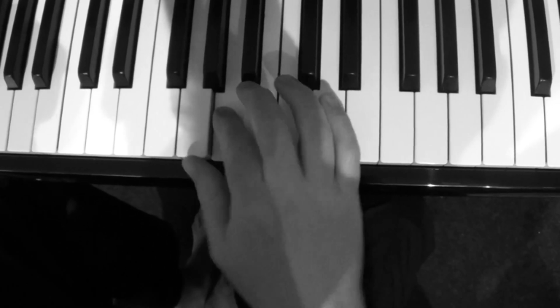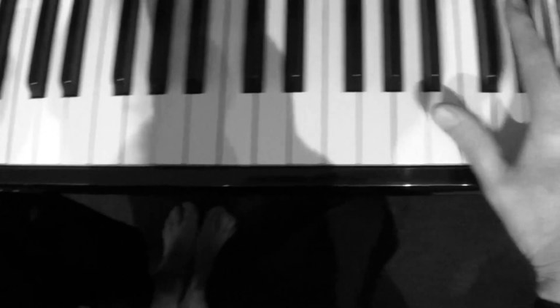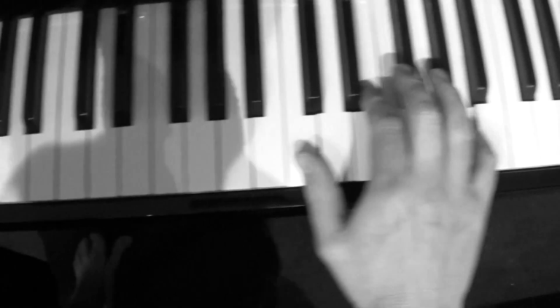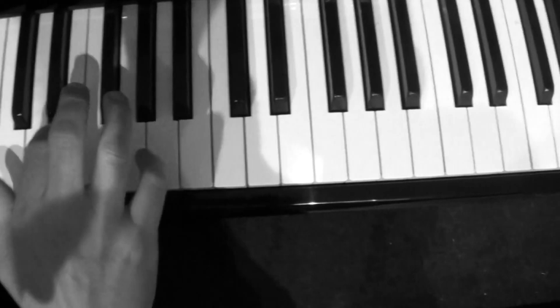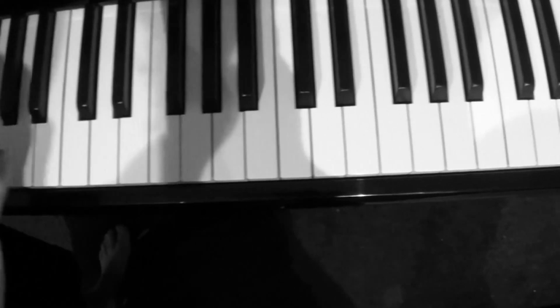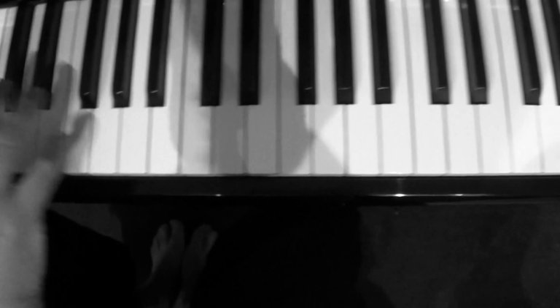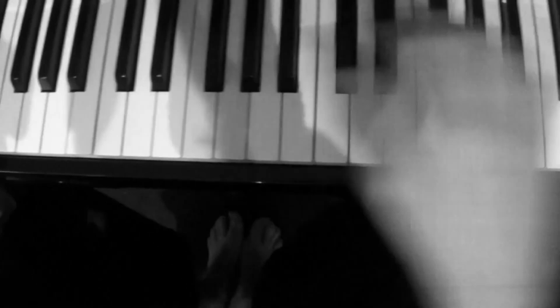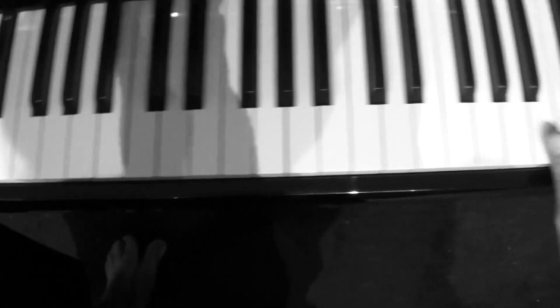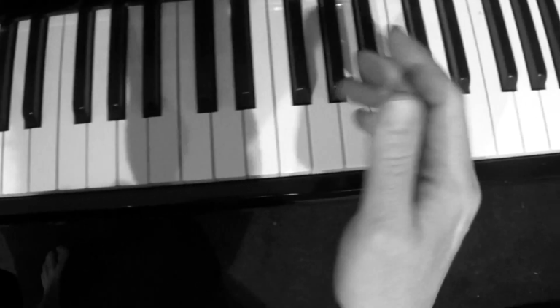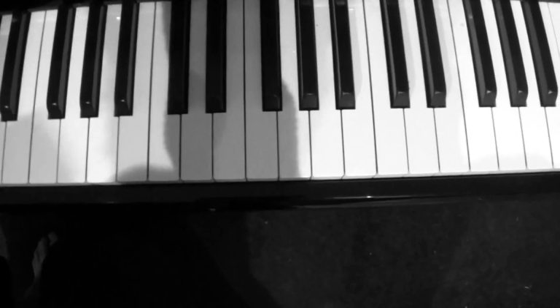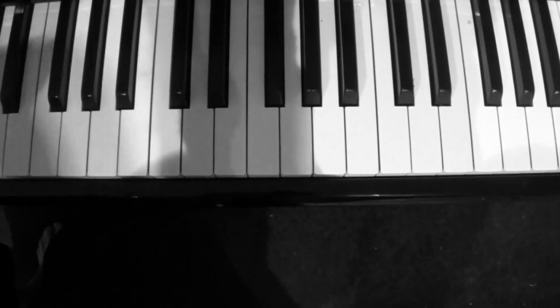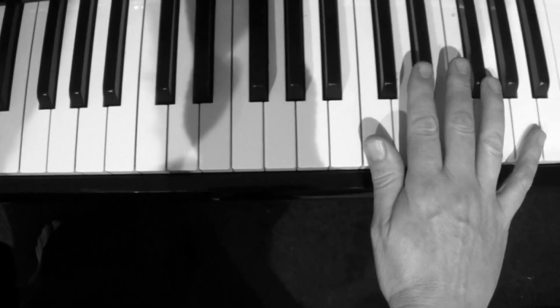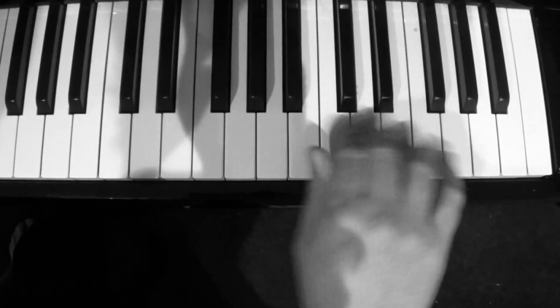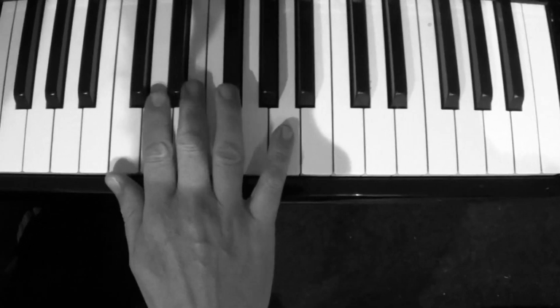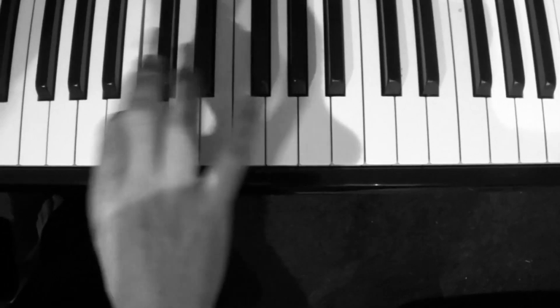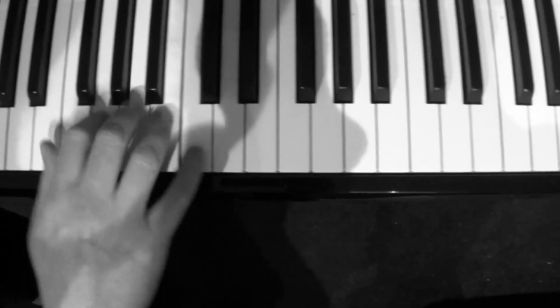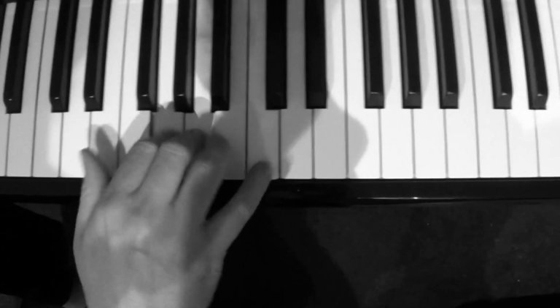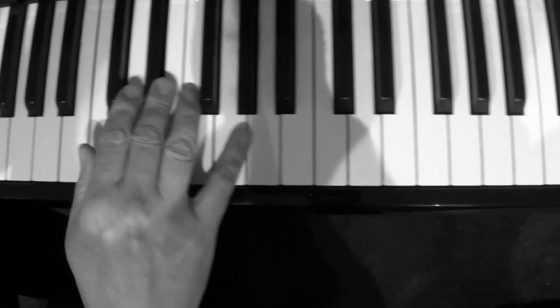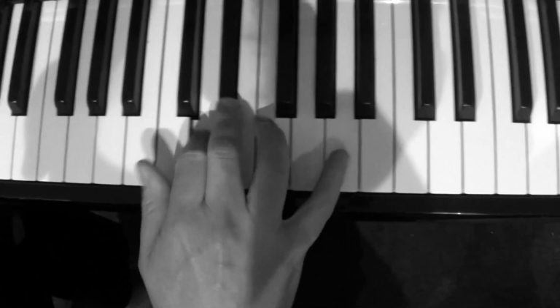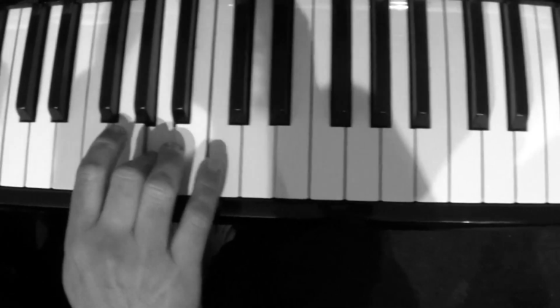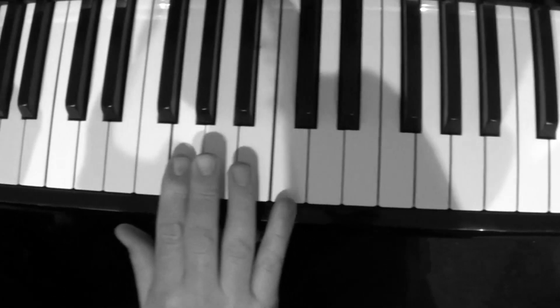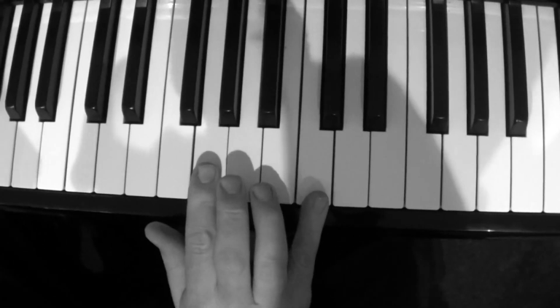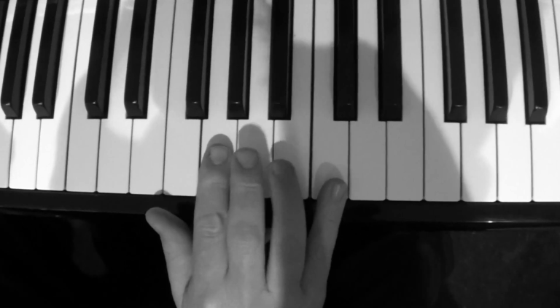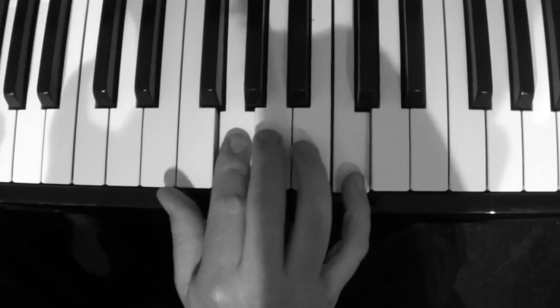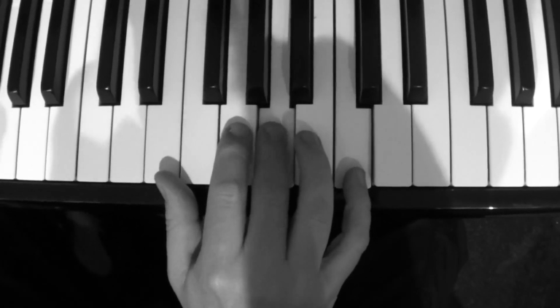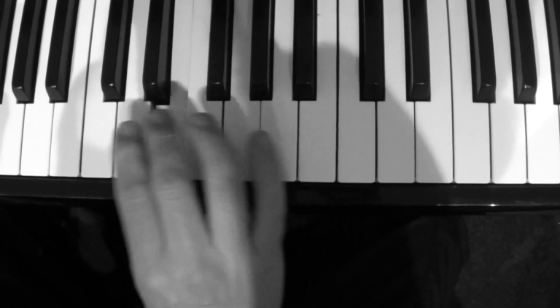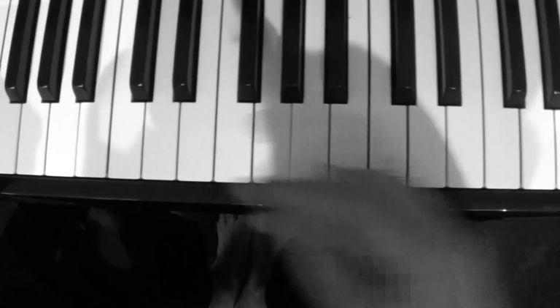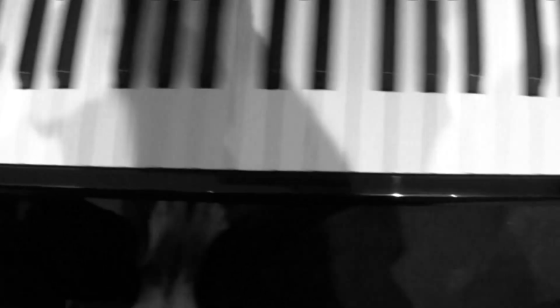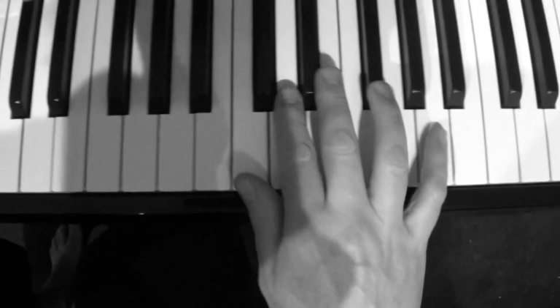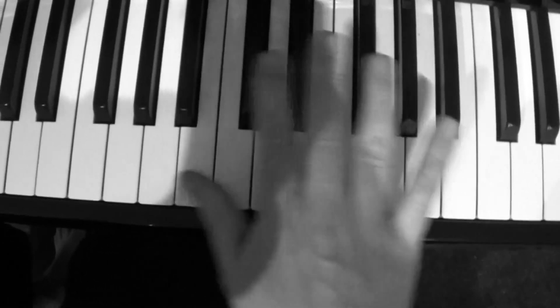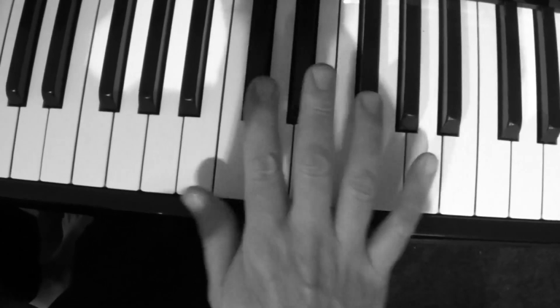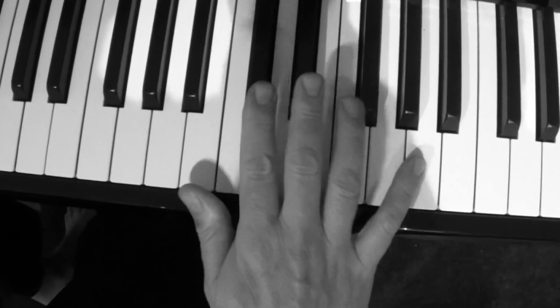You kind of do it down an octave as well. So for example, putting it together it would sound like this. And when I do it here — I'll do it again because it's a bit tricky to slow down.